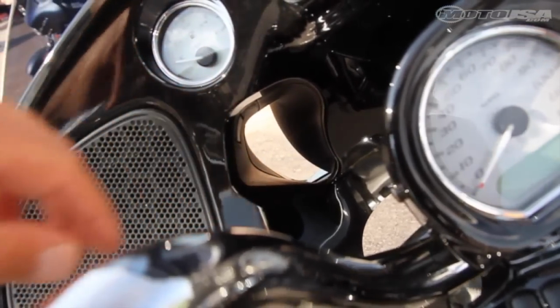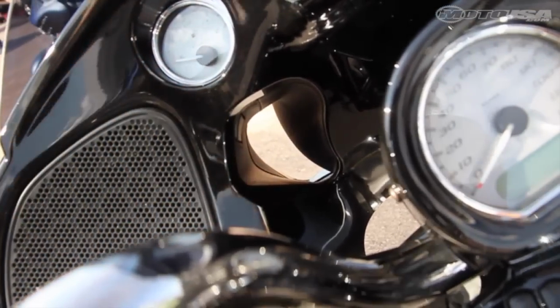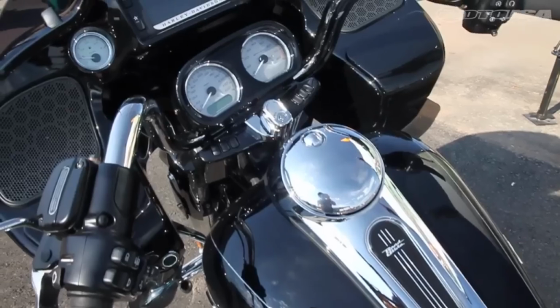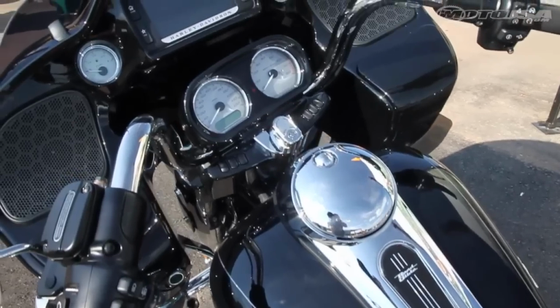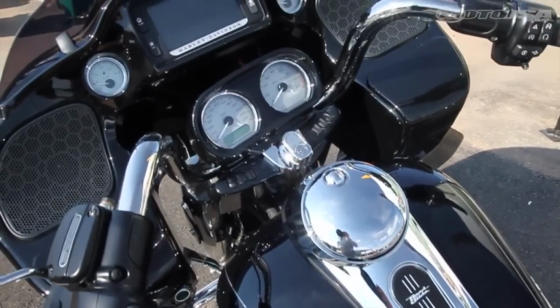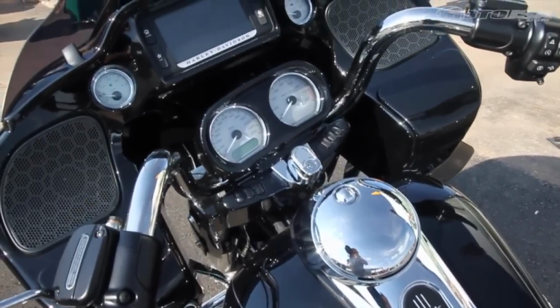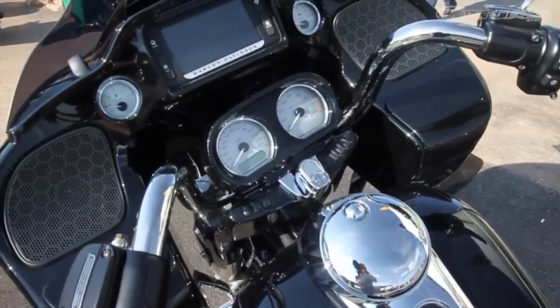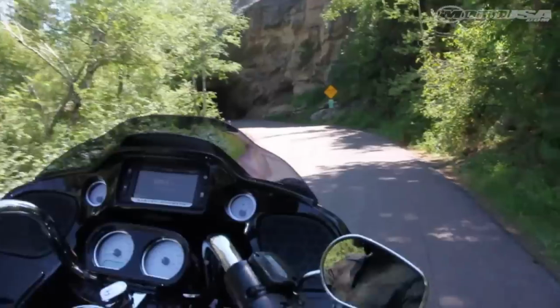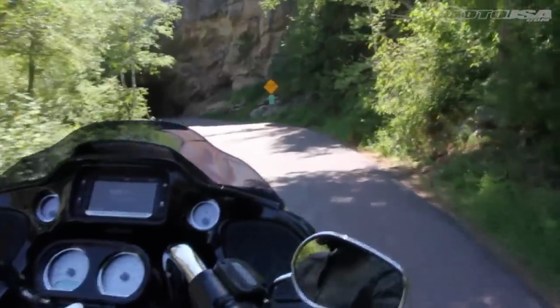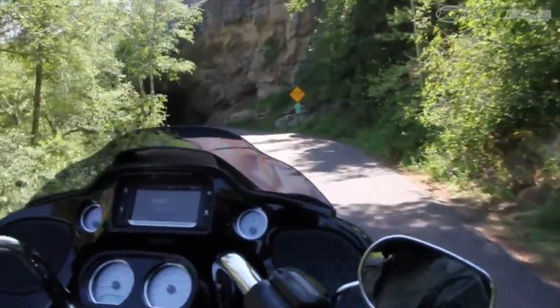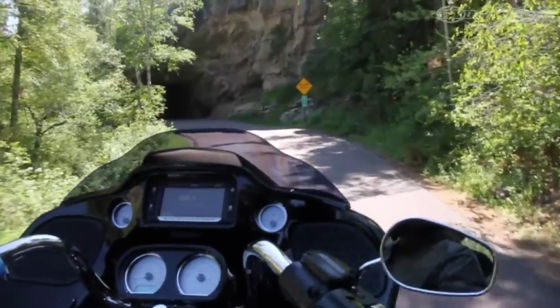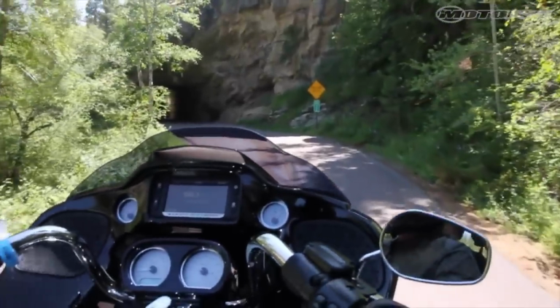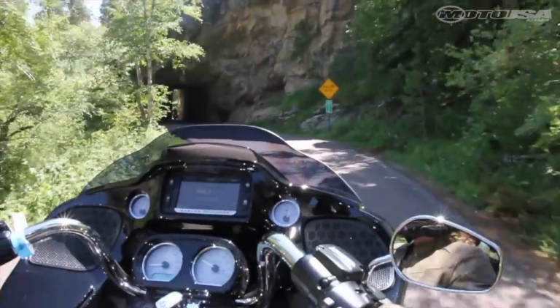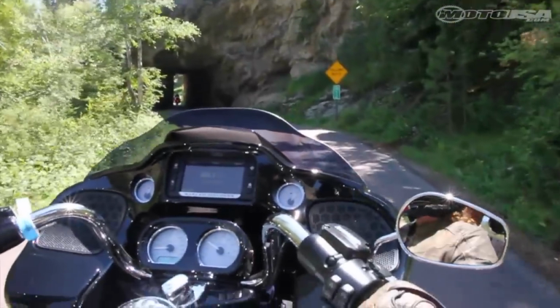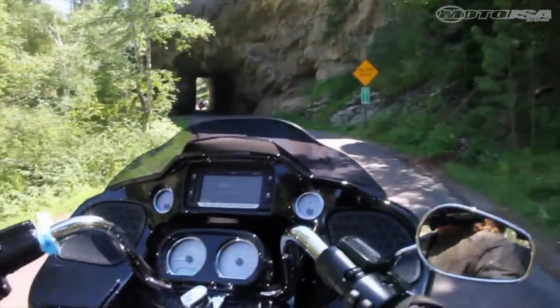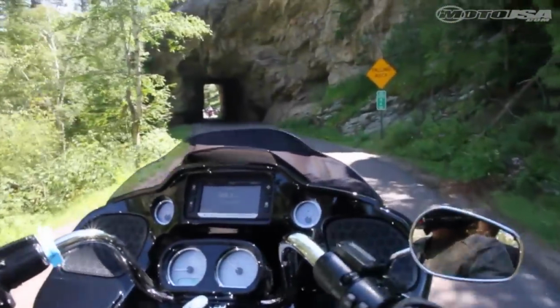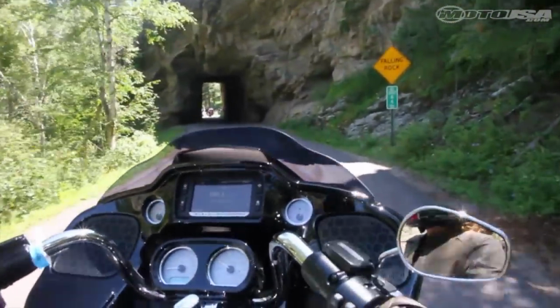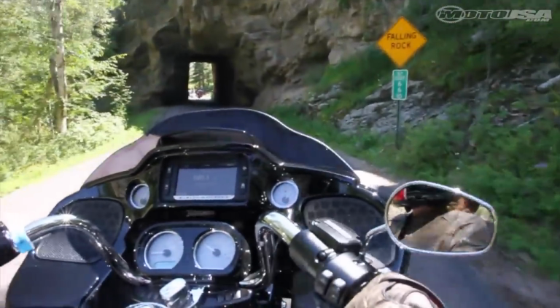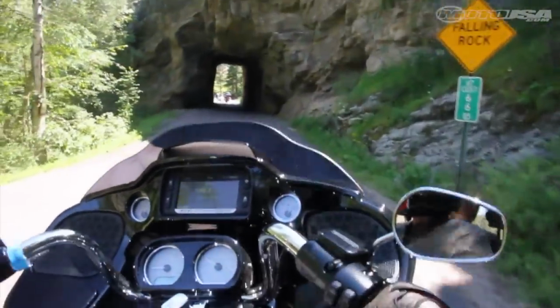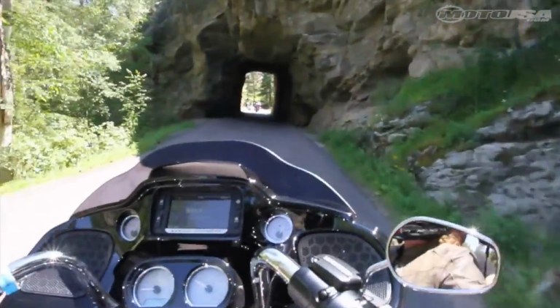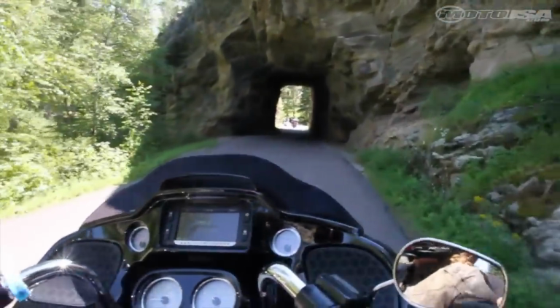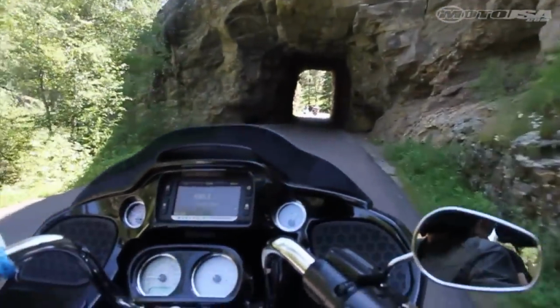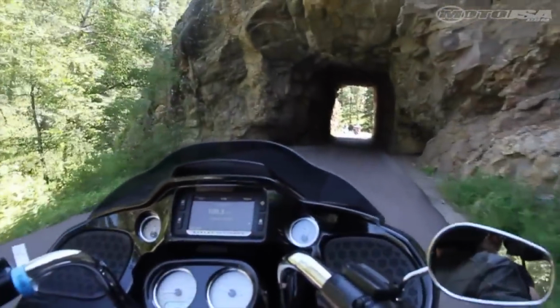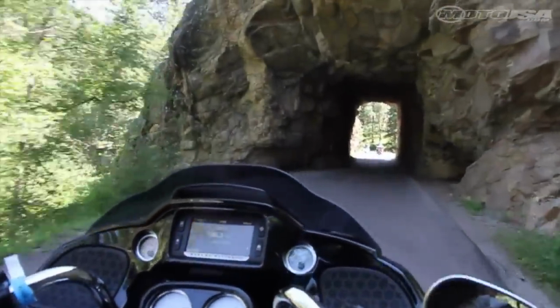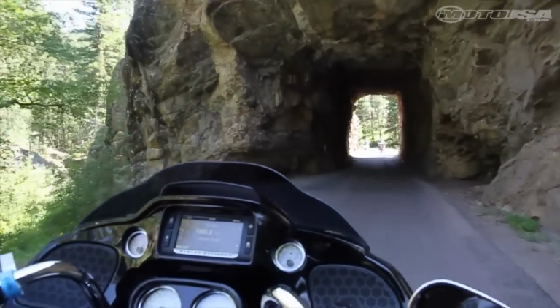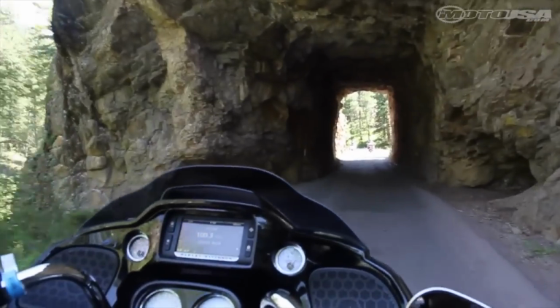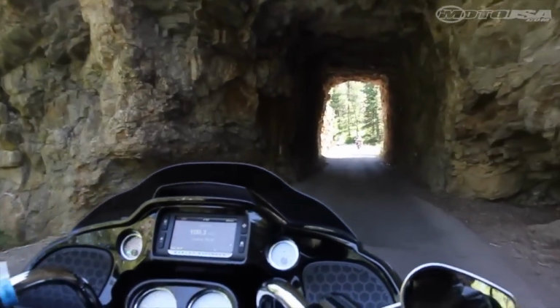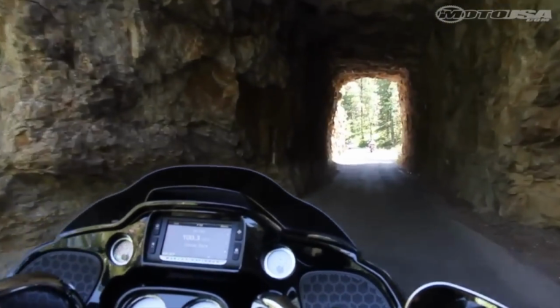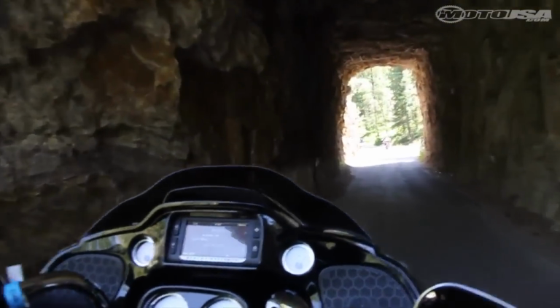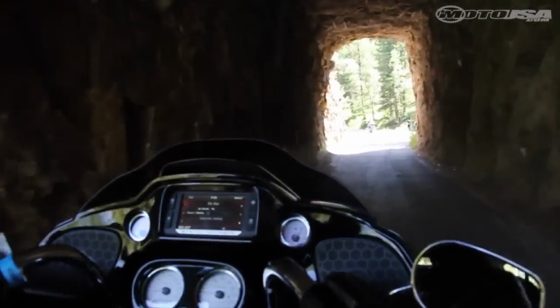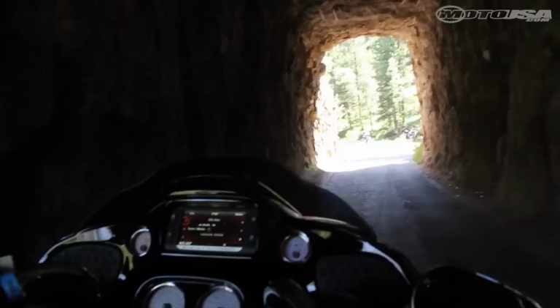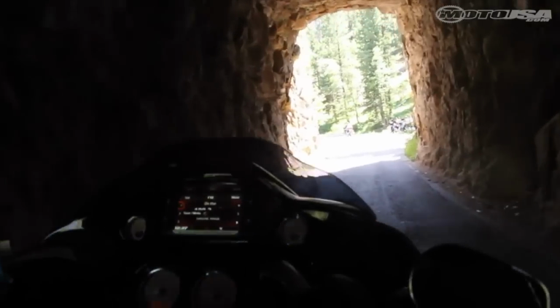Inside the fairing is a 6.5-inch touchscreen. The 2015 Road Glide Special is equipped with Project Rushmore's high-end infotainment package. The pair of 5.25-inch speakers are mounted in a contained closure to improve sound quality.